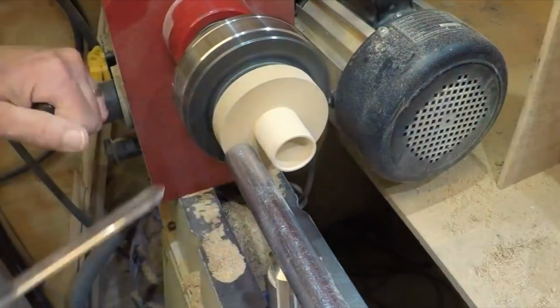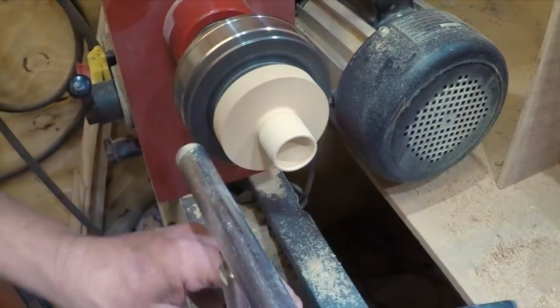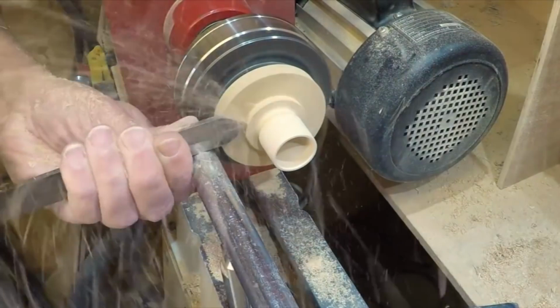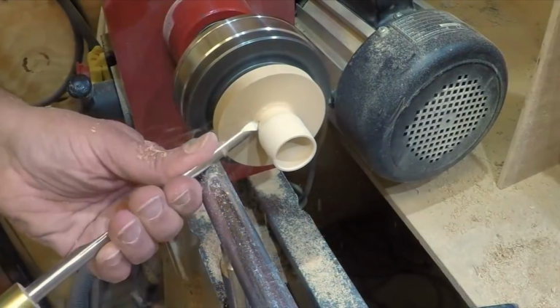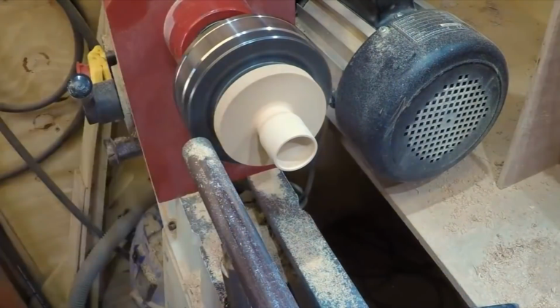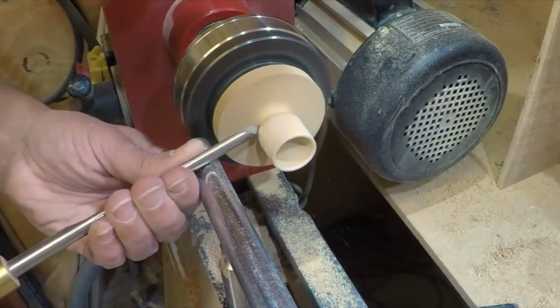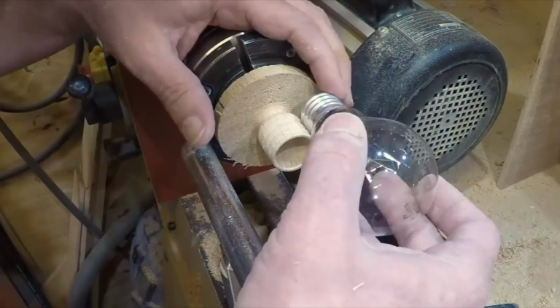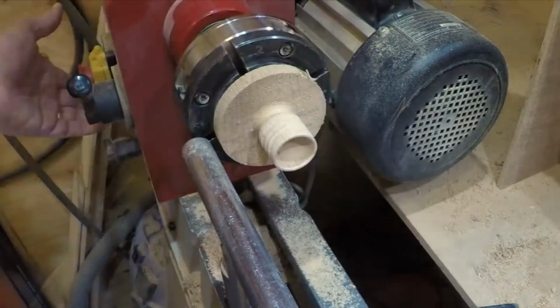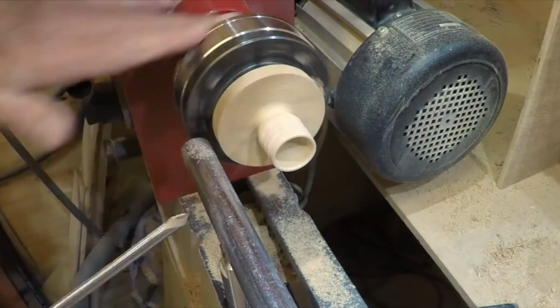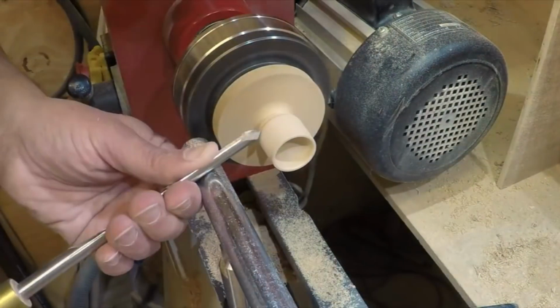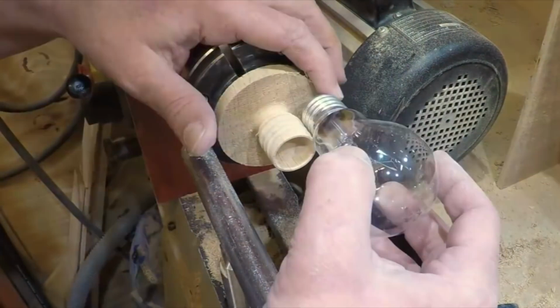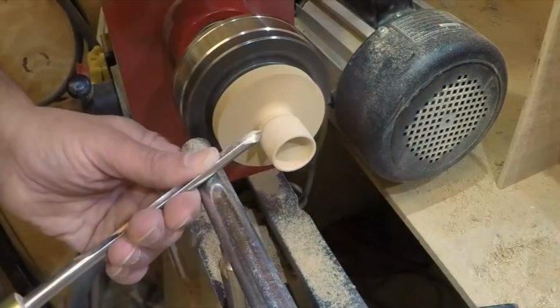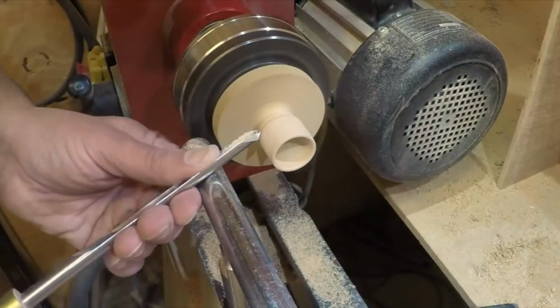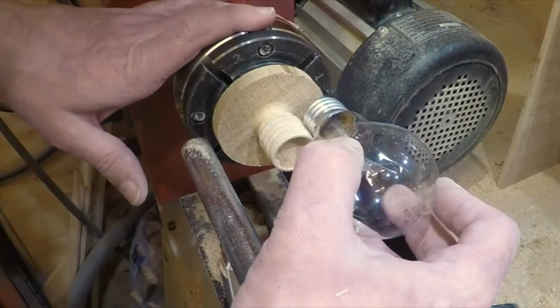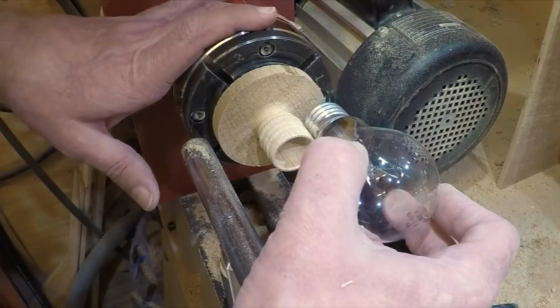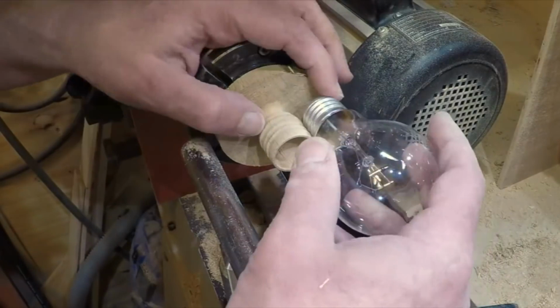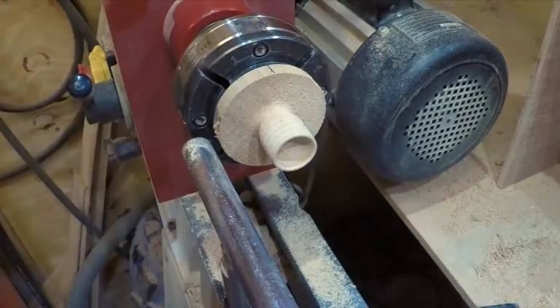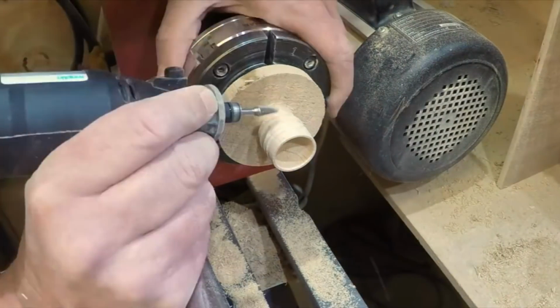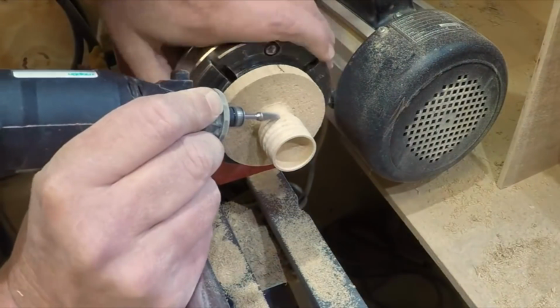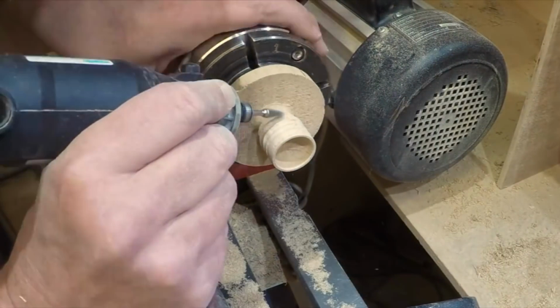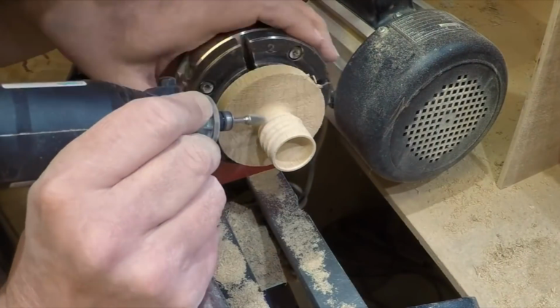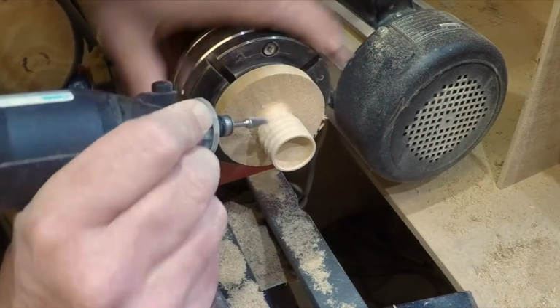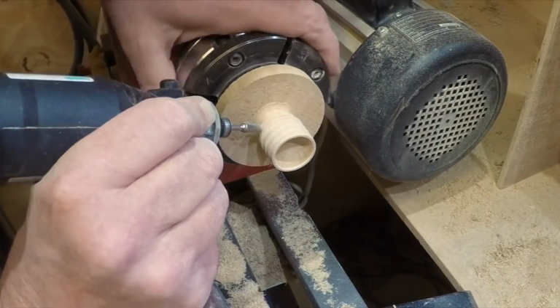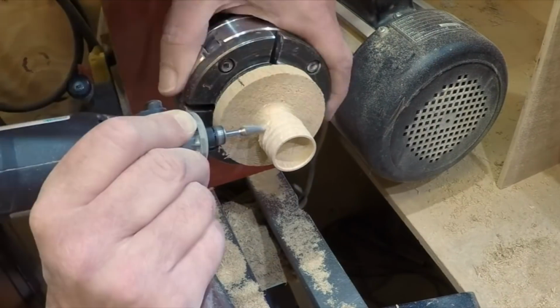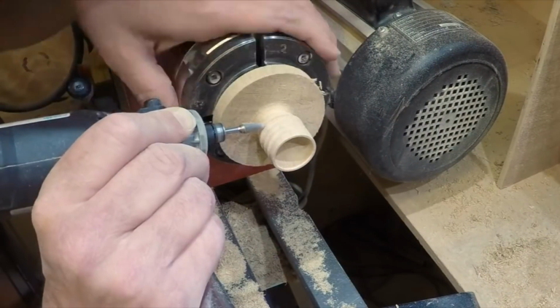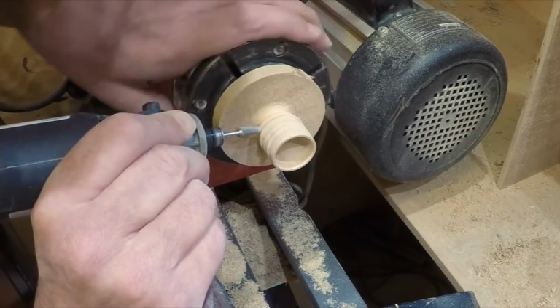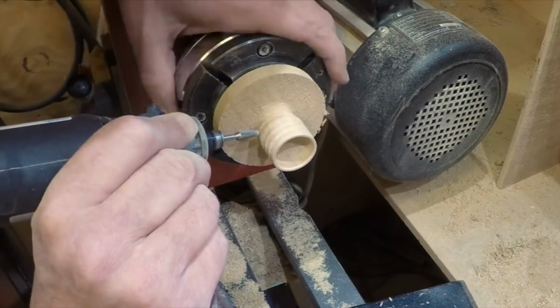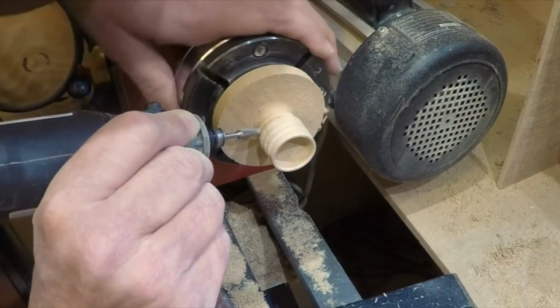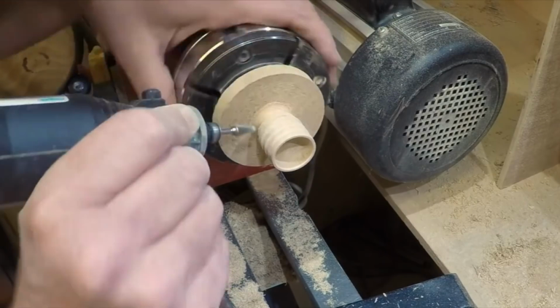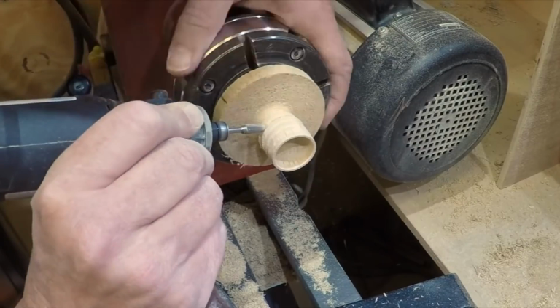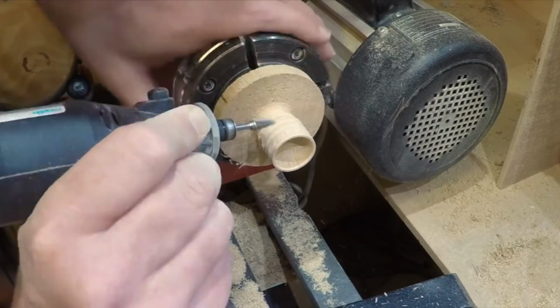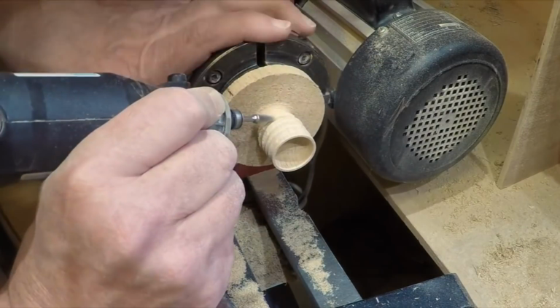Once I had all the threads effectively done and started turning off the bottom, I suddenly looked at it and thought, well, this just doesn't look right — because the actual thread should be raised. I therefore needed to finish off shaping further around the bottom.